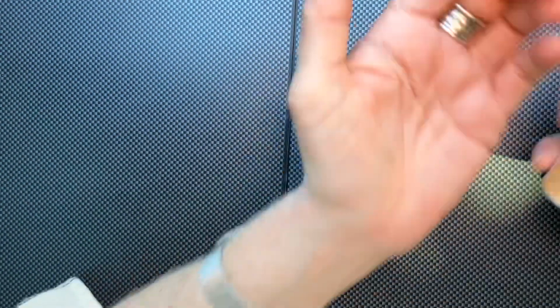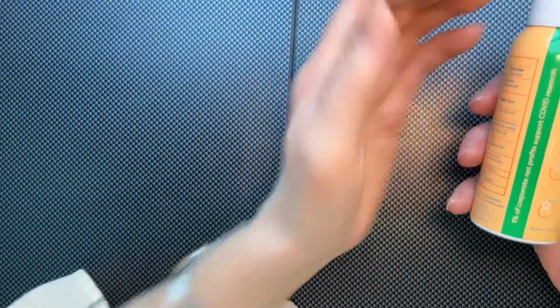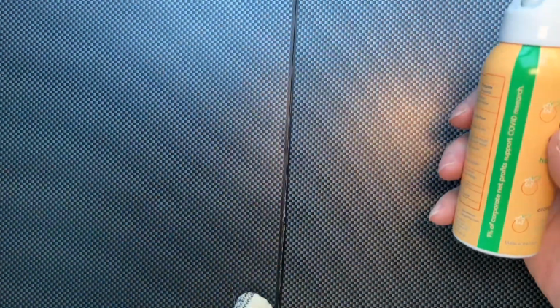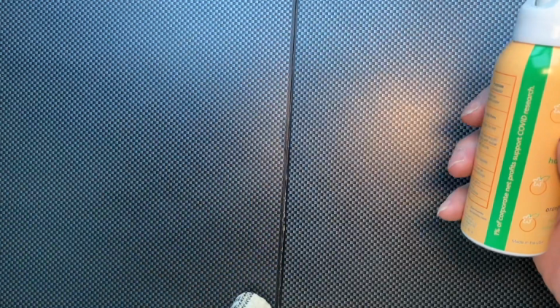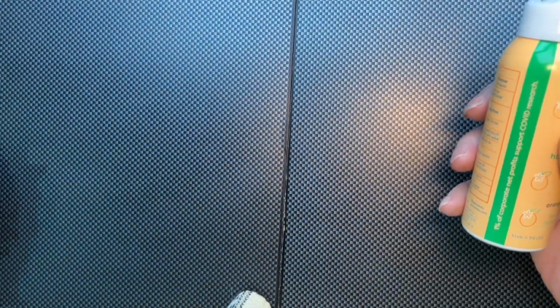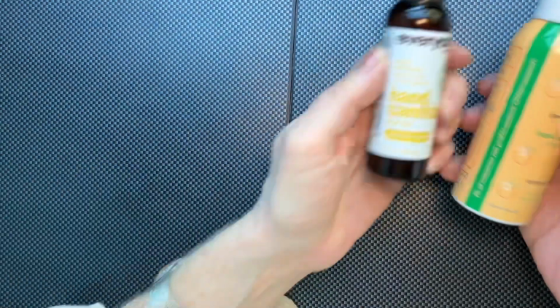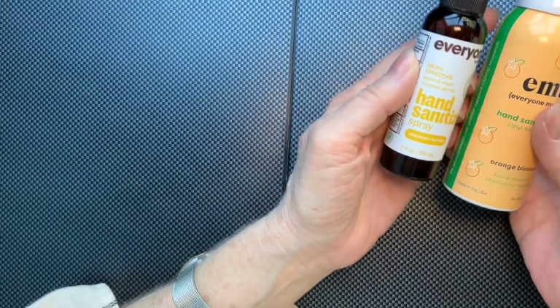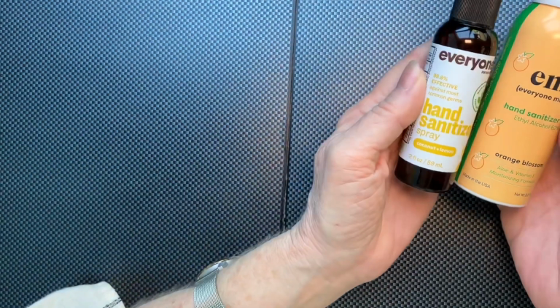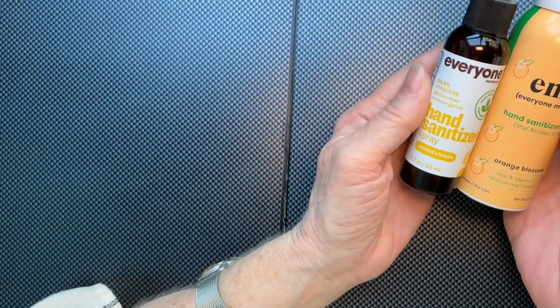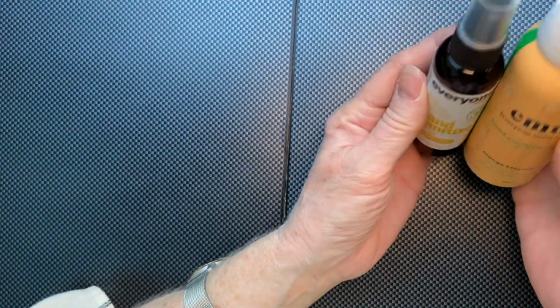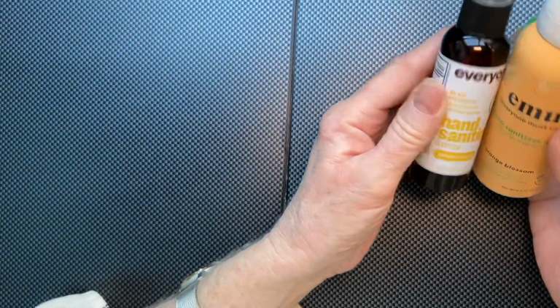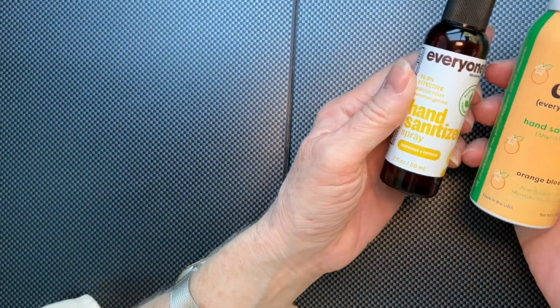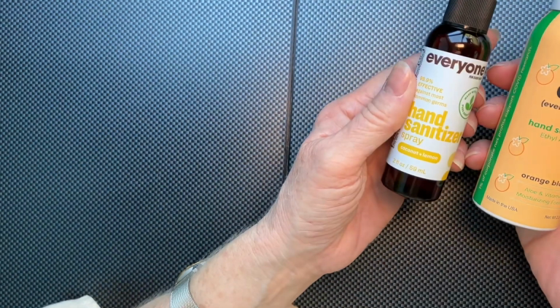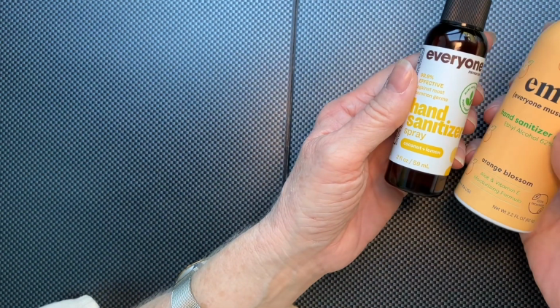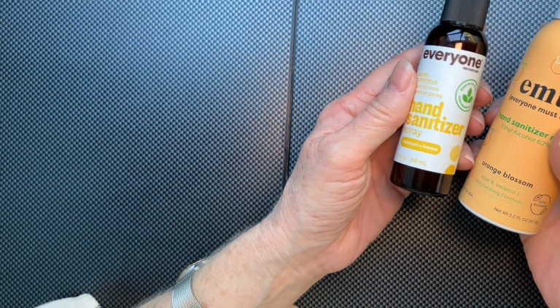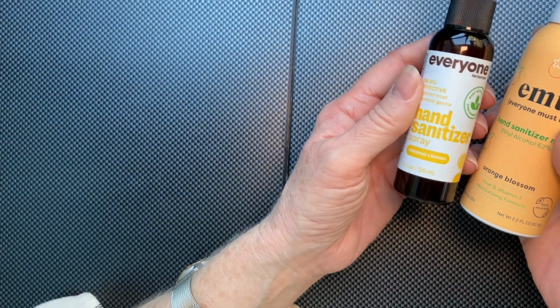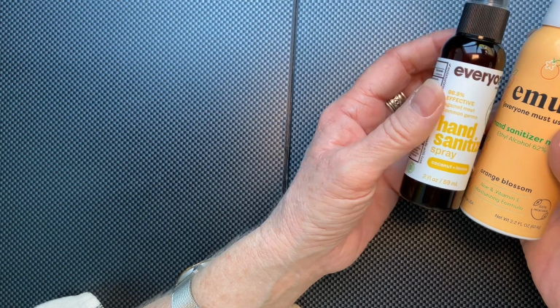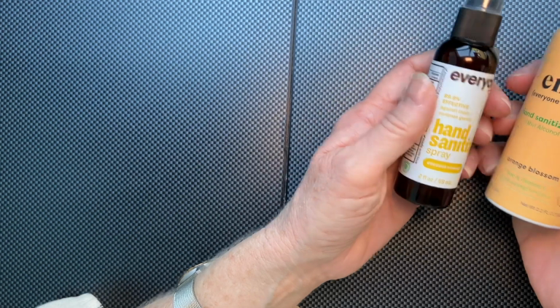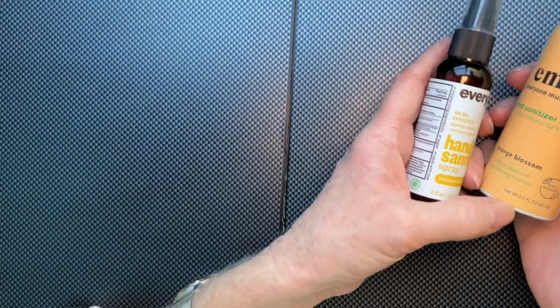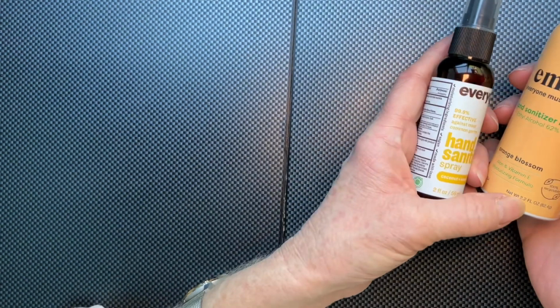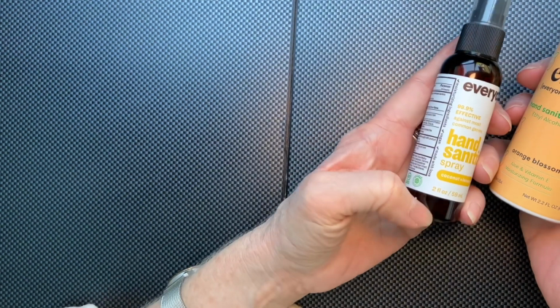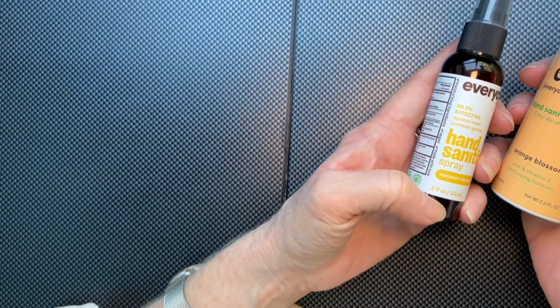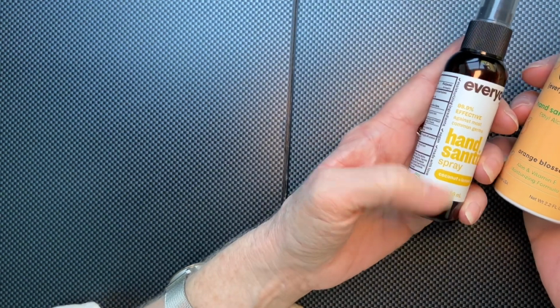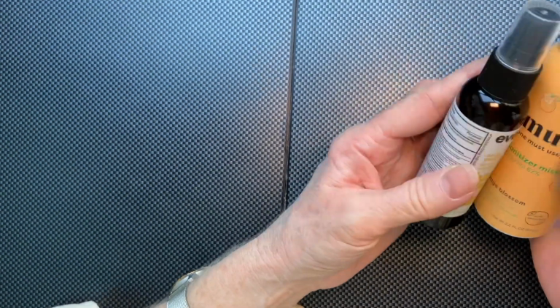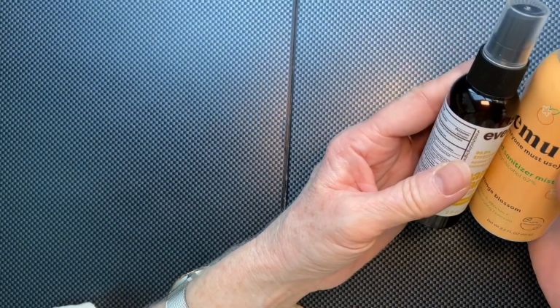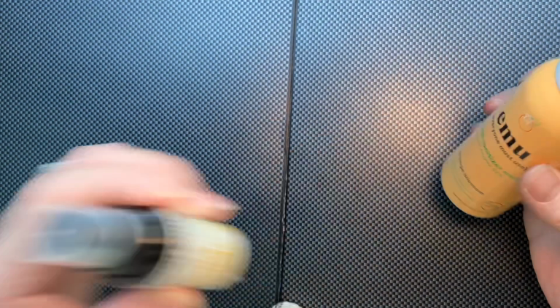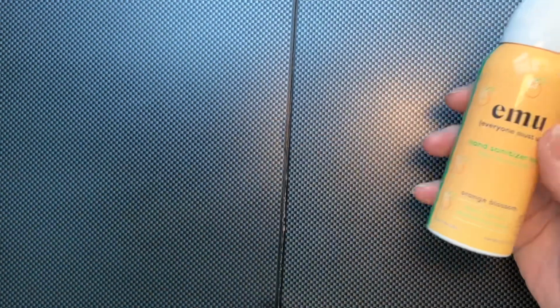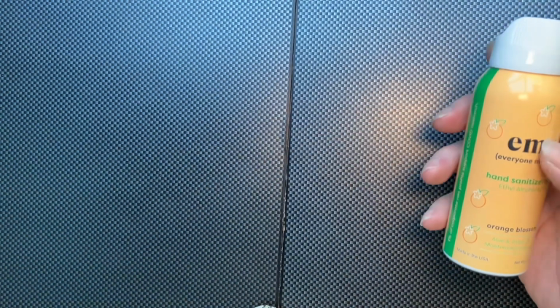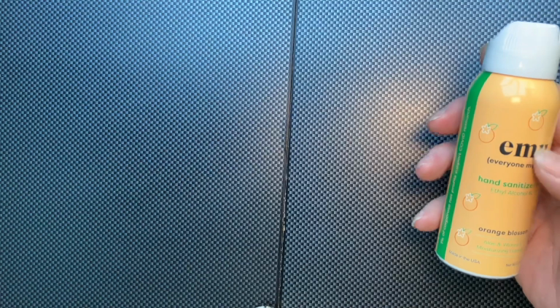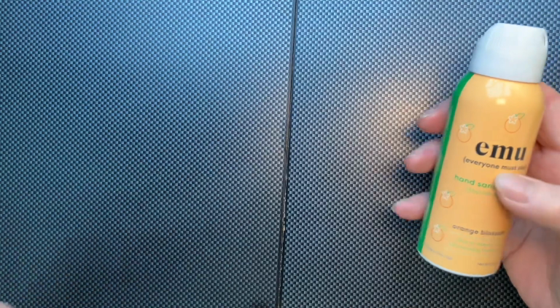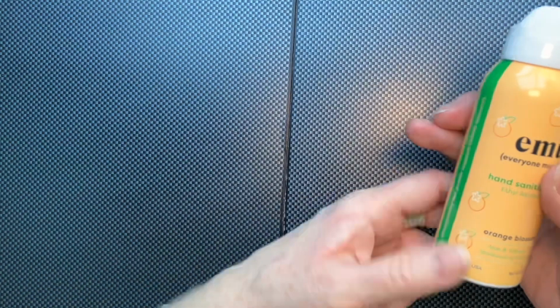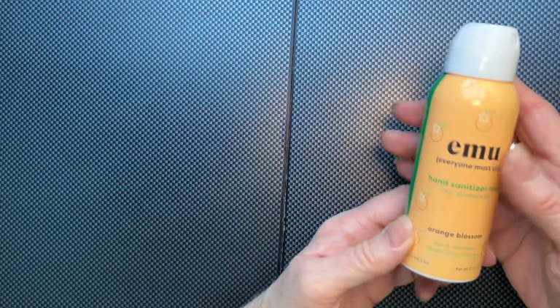It's also very bulky. If you think about the comparison, you could have one of those that's not as bulky, and it's pretty much the same quantity — 2.2 ounces versus 2 ounces. So I'm not a fan of this.